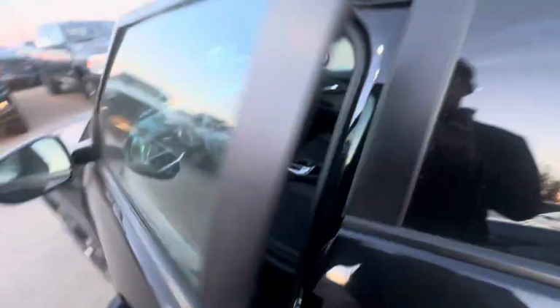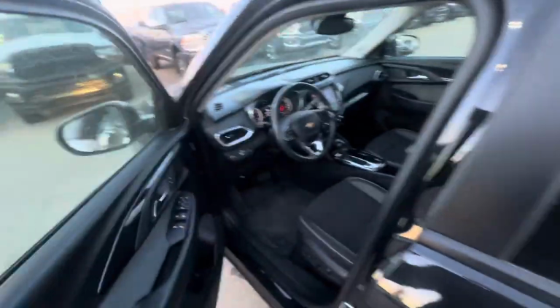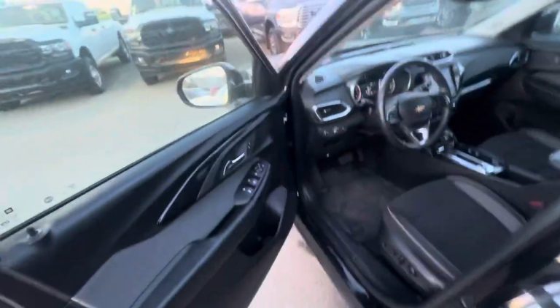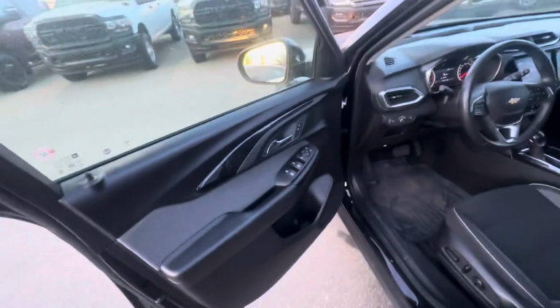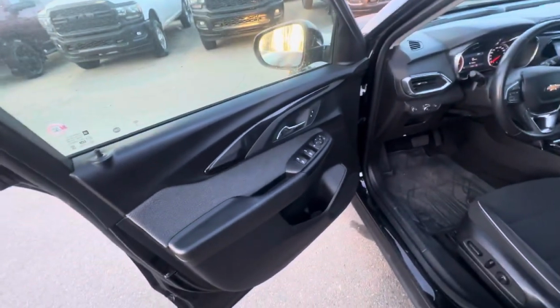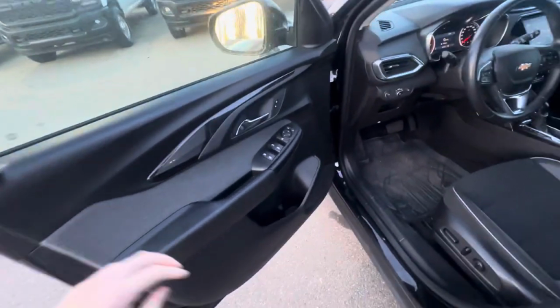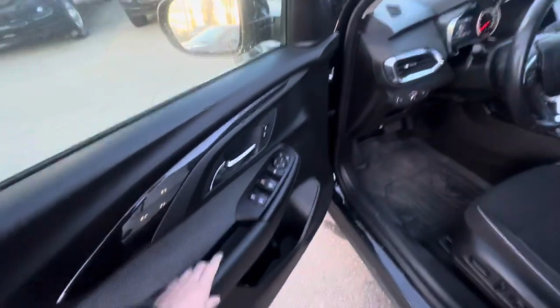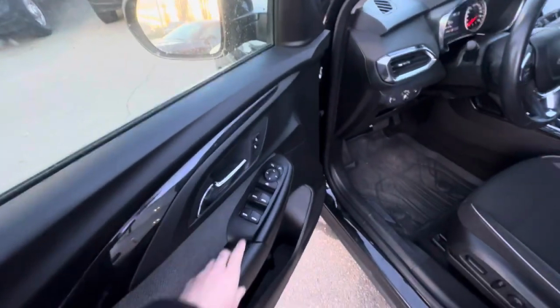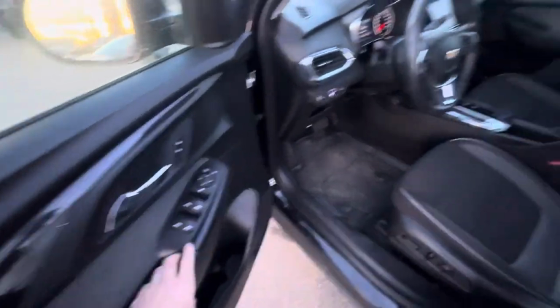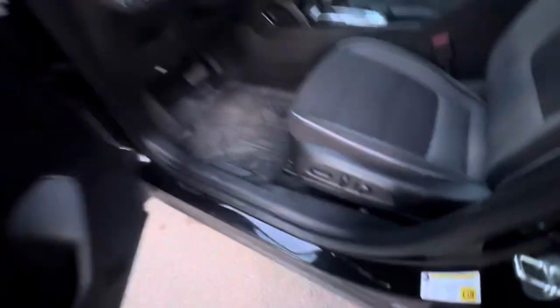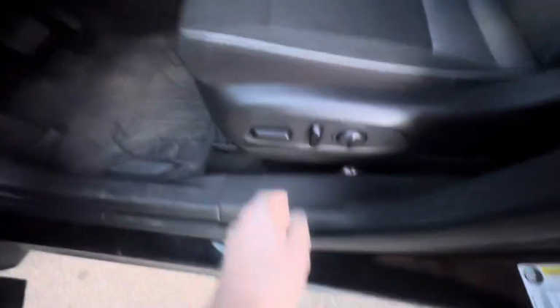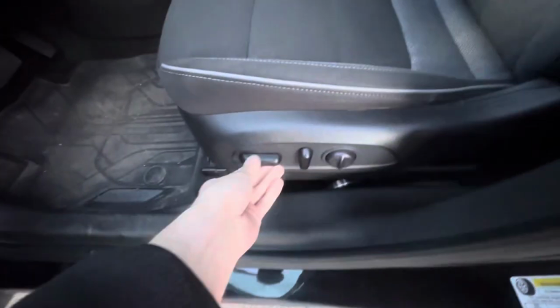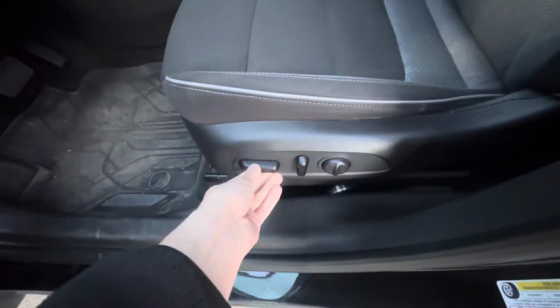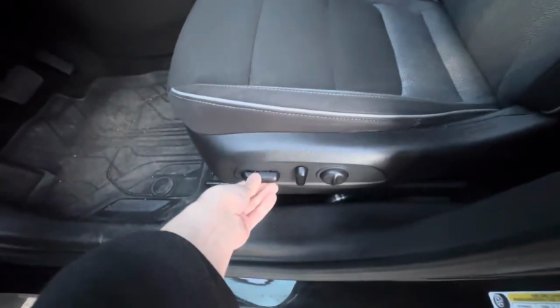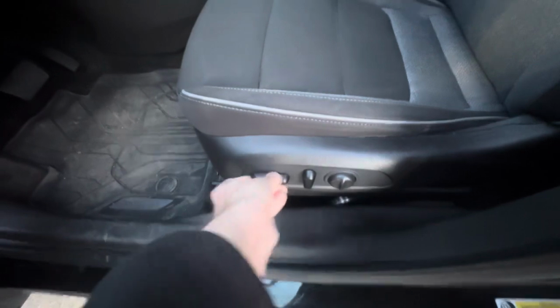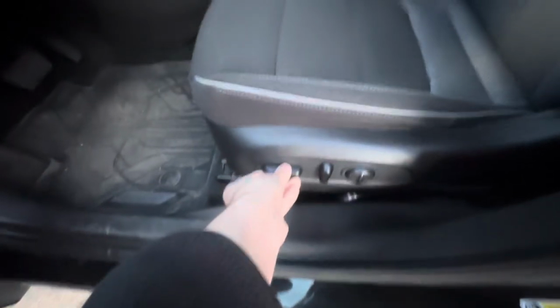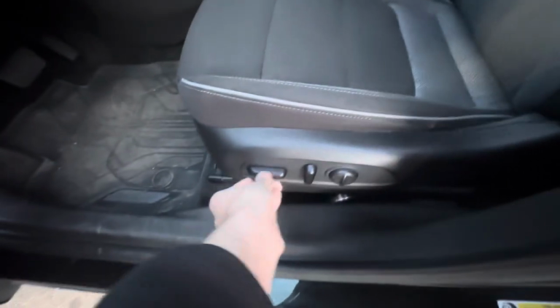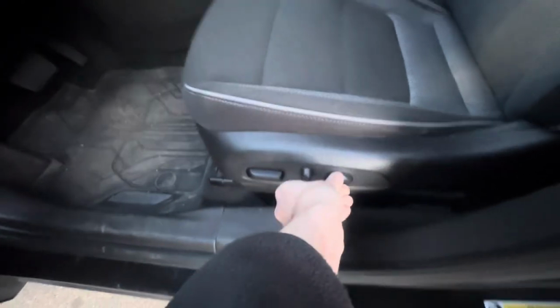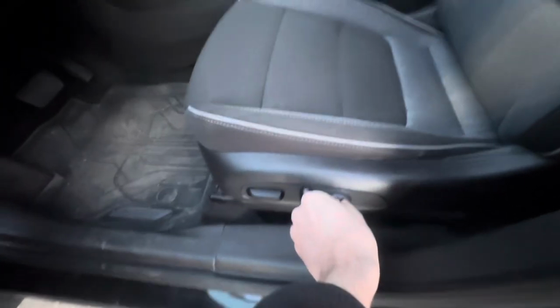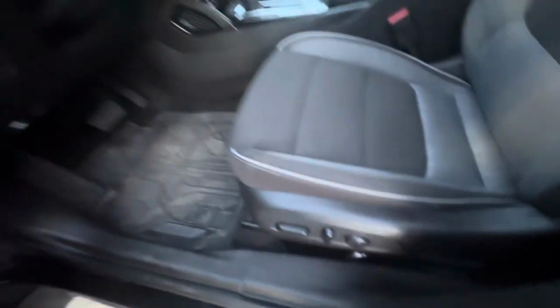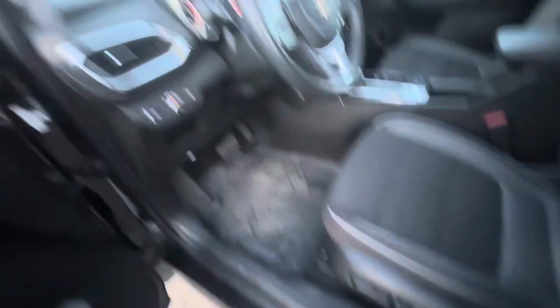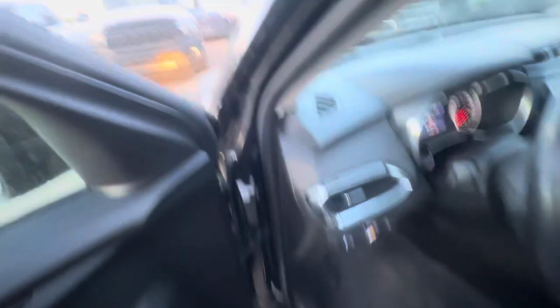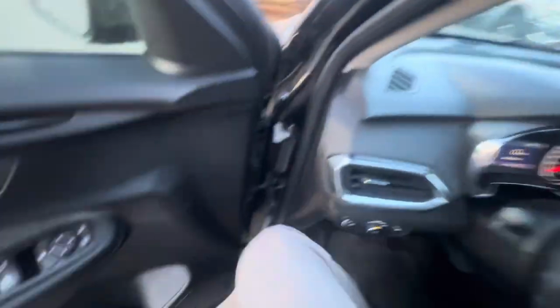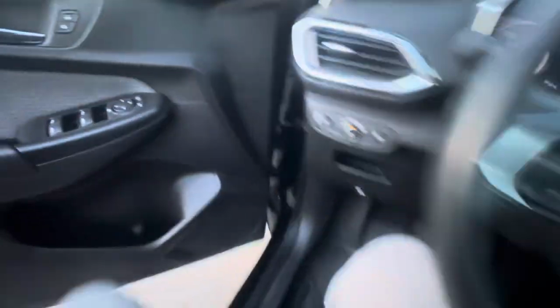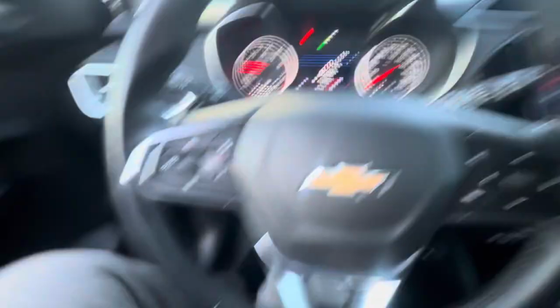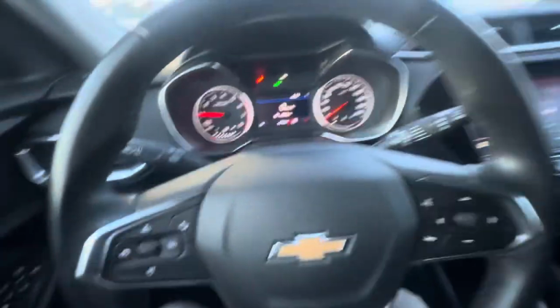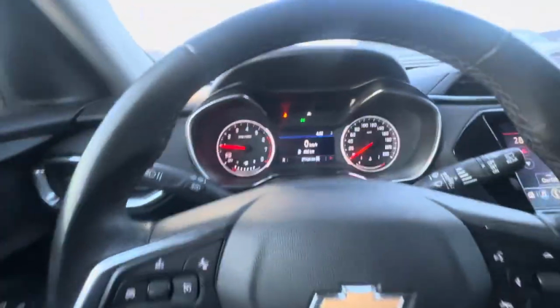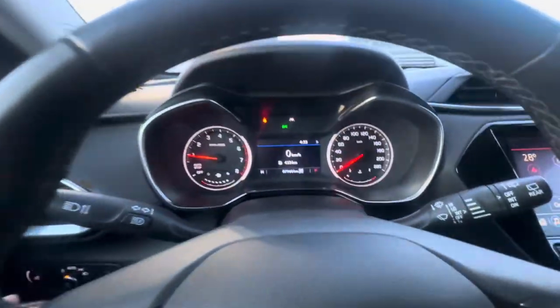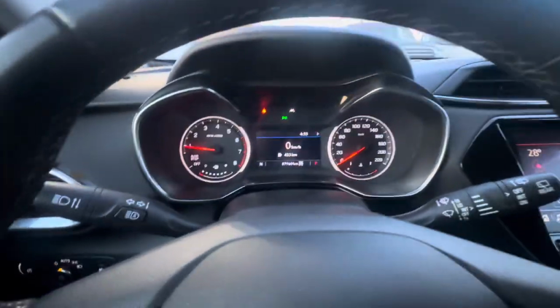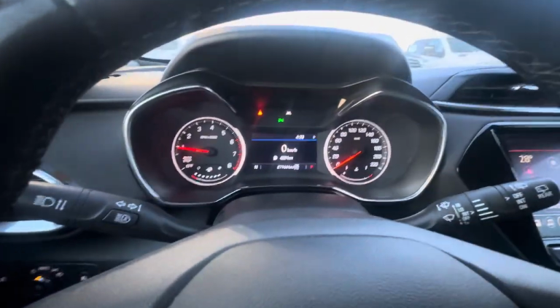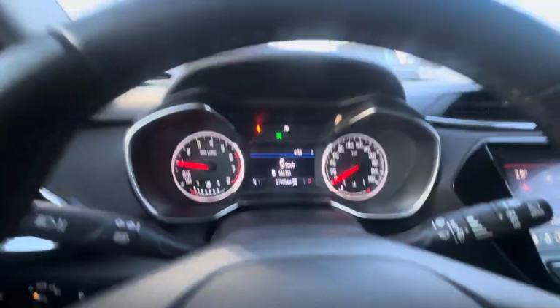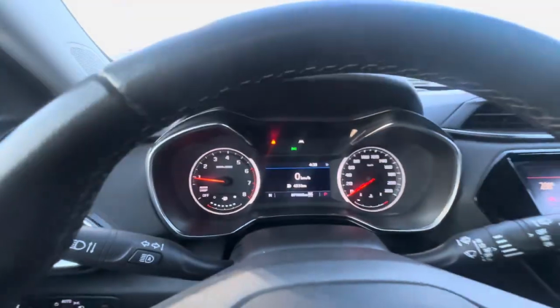Jumping into the inside, you have automatic windows and a power seat so you can go up, down, front, and back. It also has lumbar support. You also have a digital speedometer.